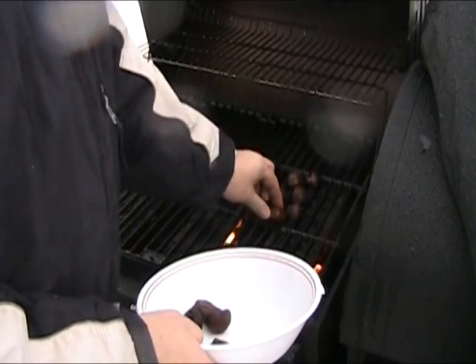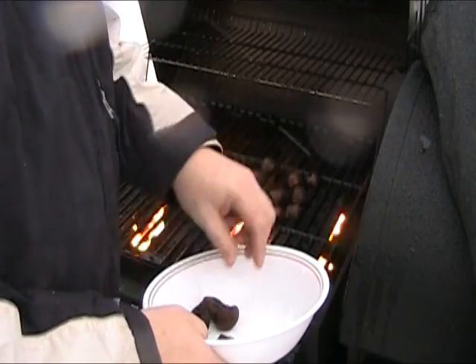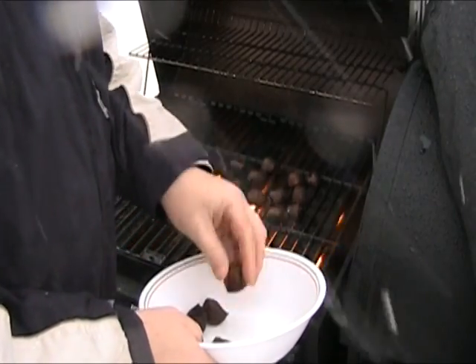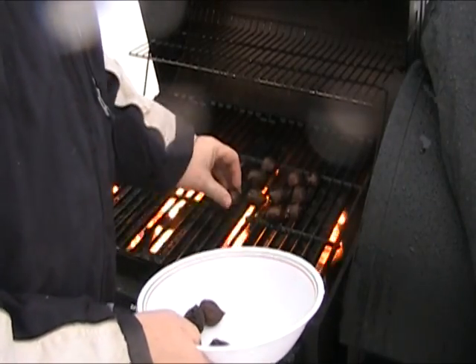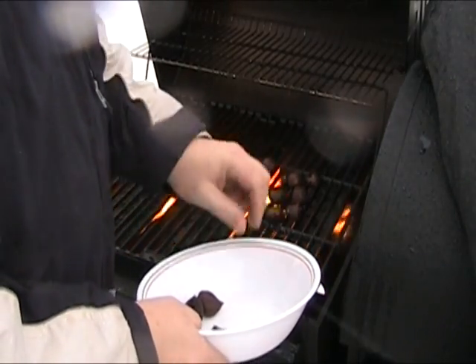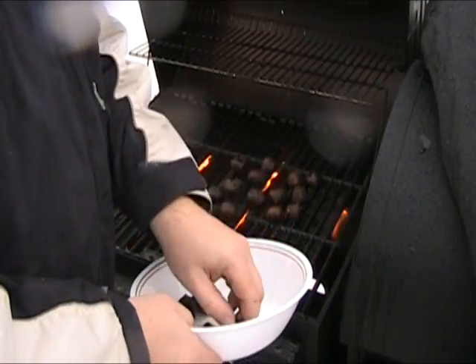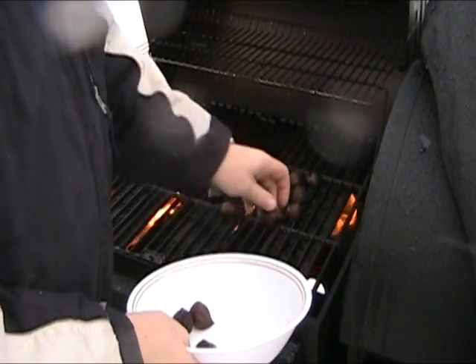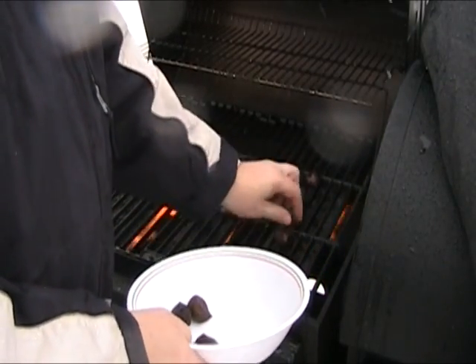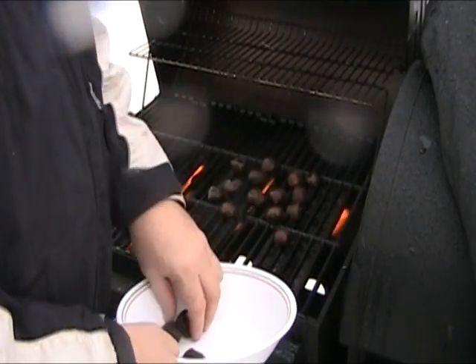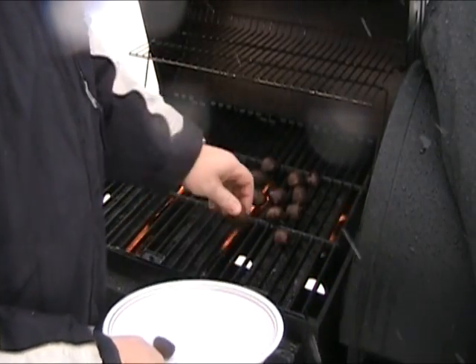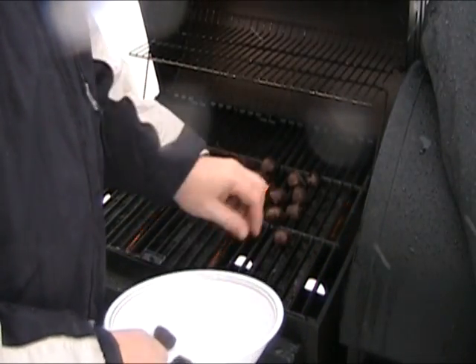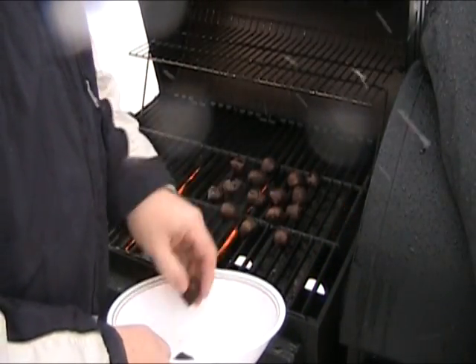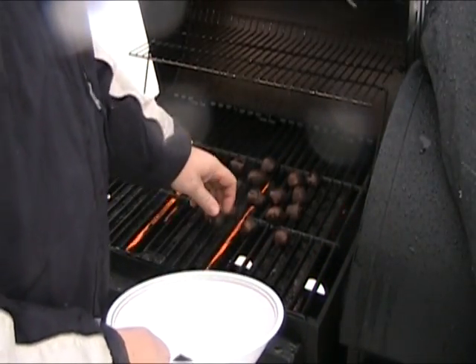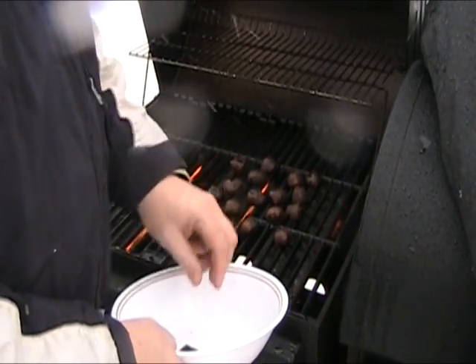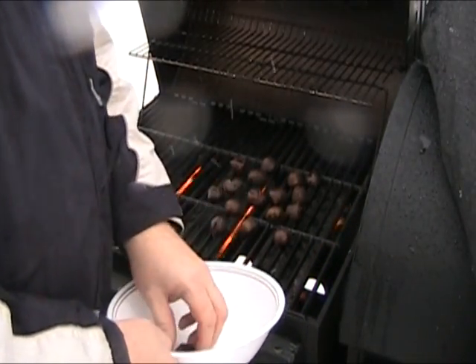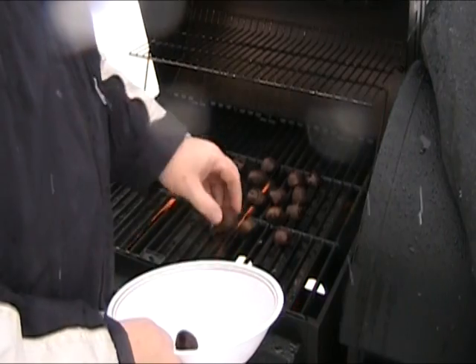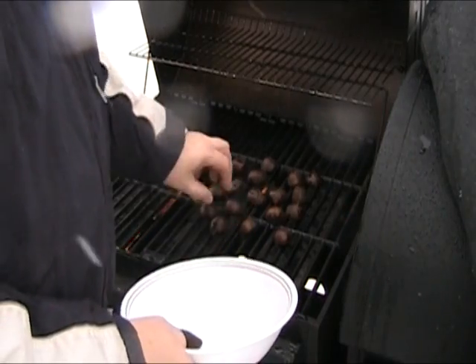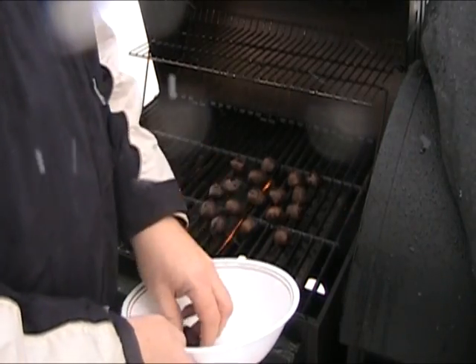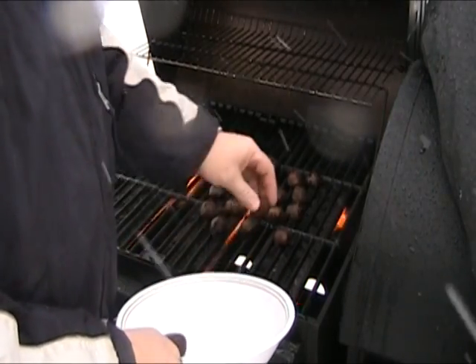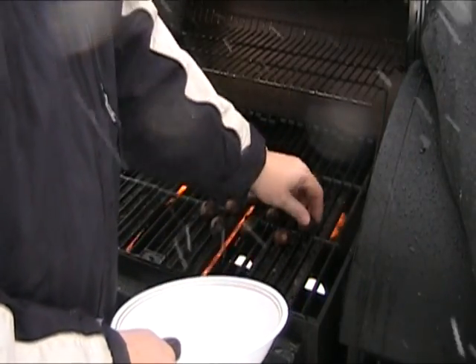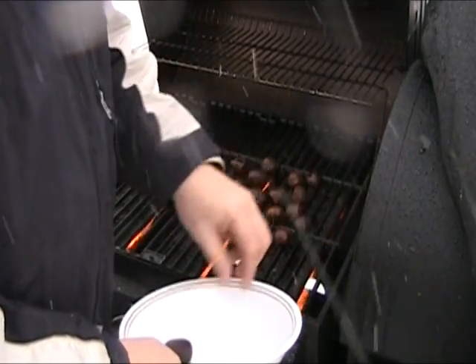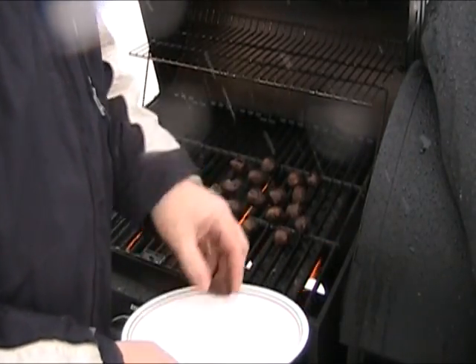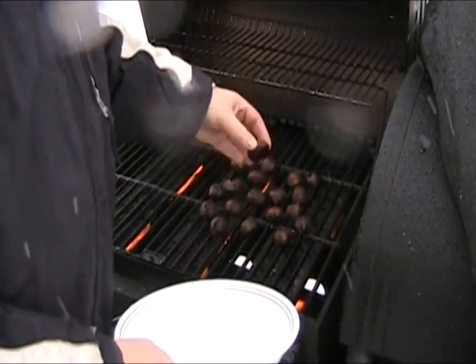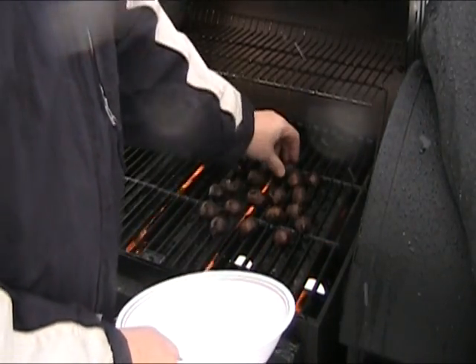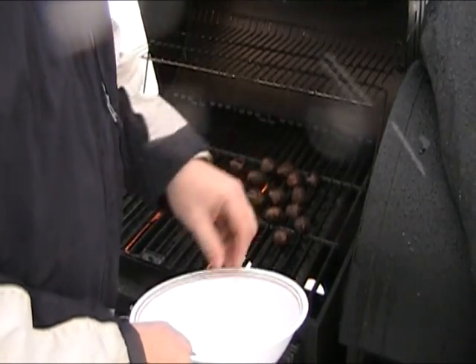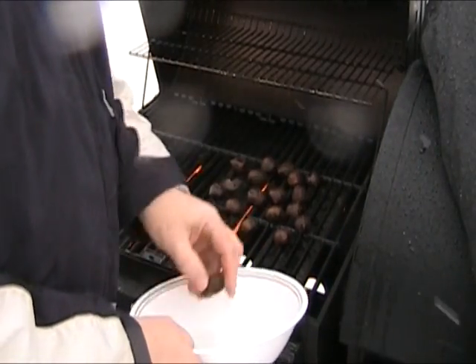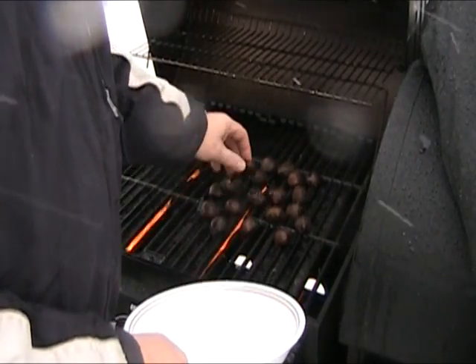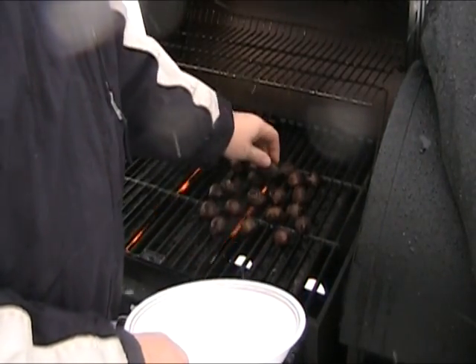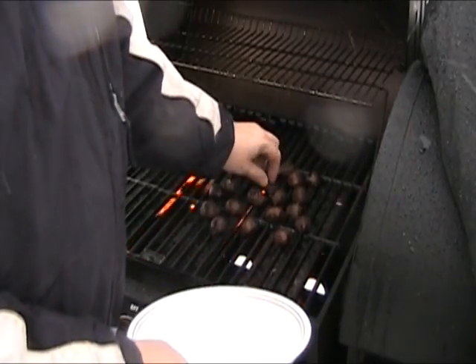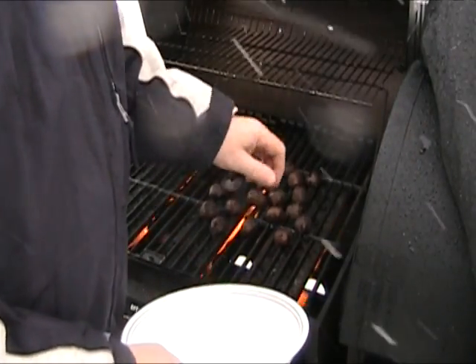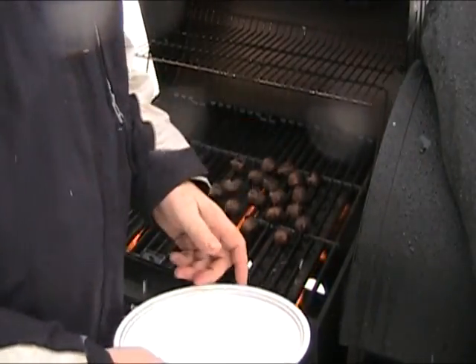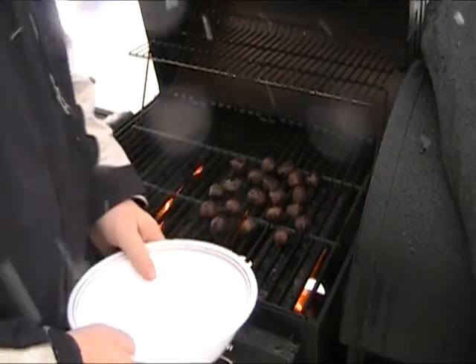So I'll put these on the grill. We're going to take about 15 minutes to do them. Turn about every five minutes and these are really tasty.